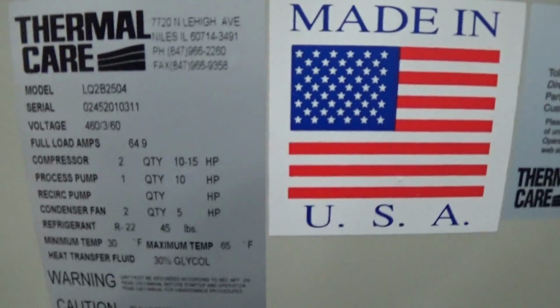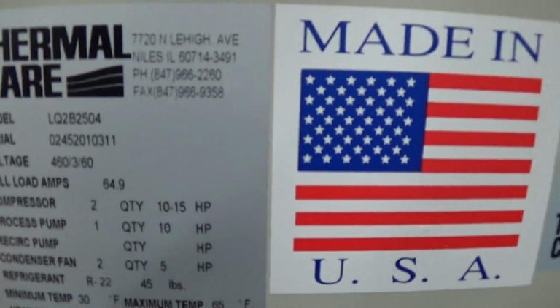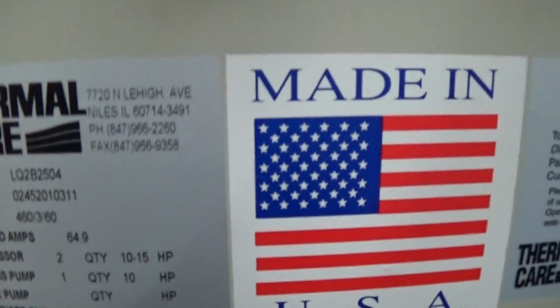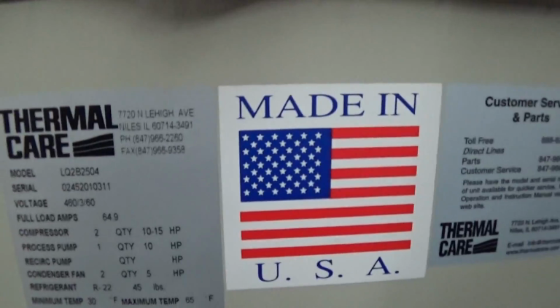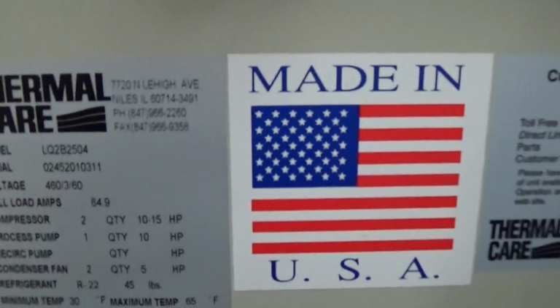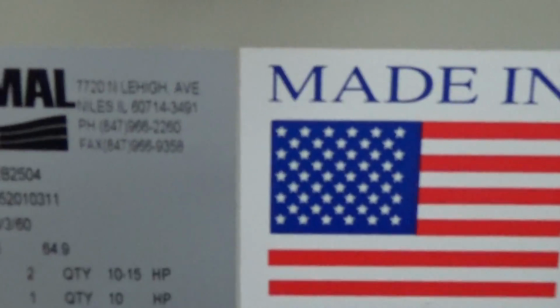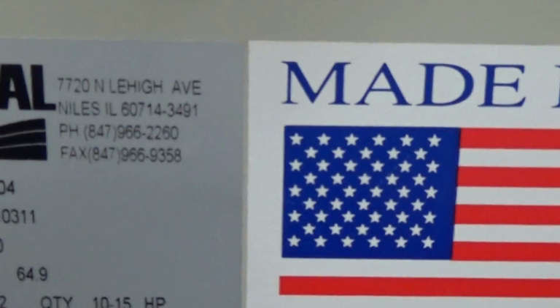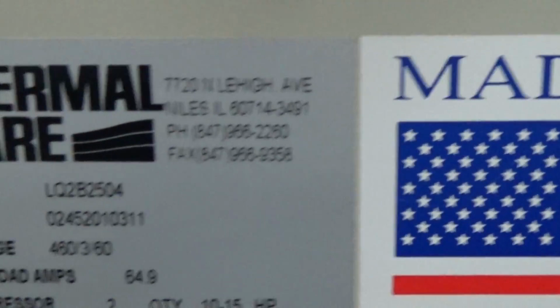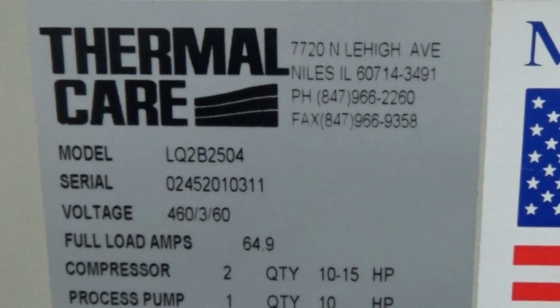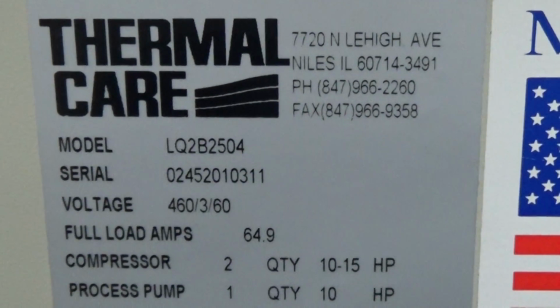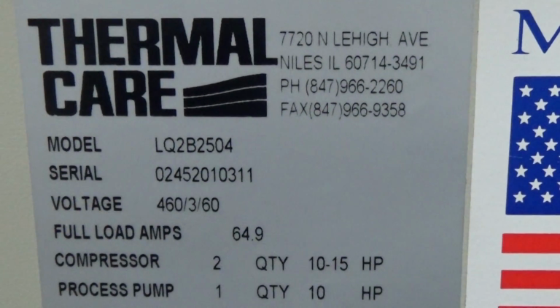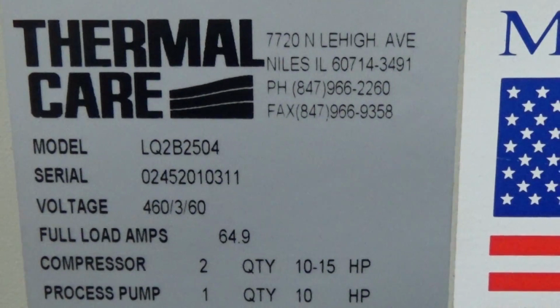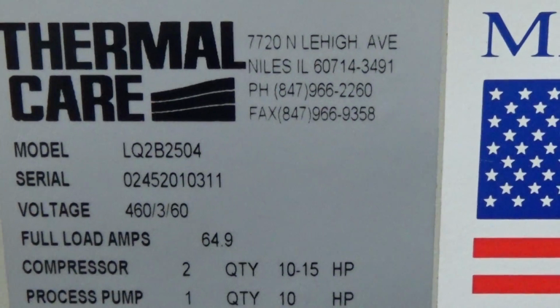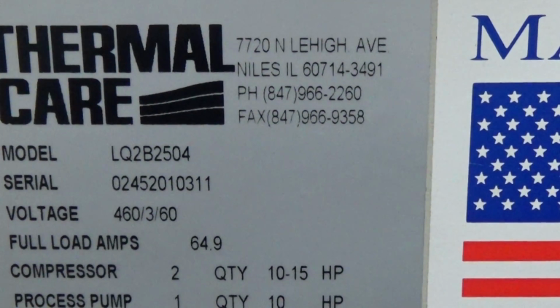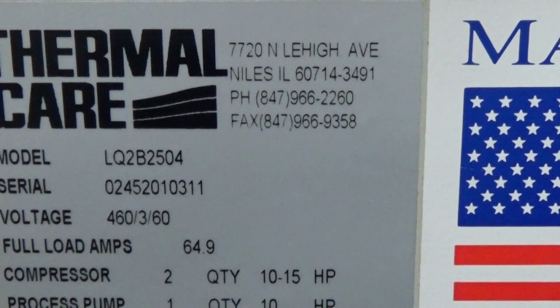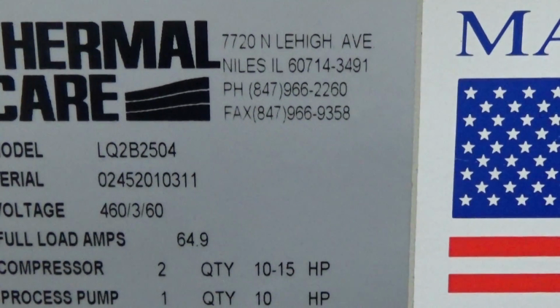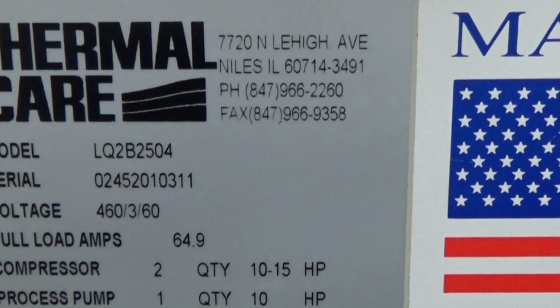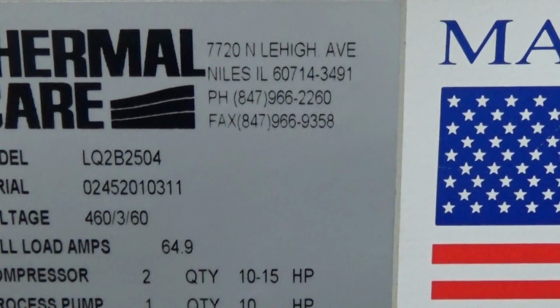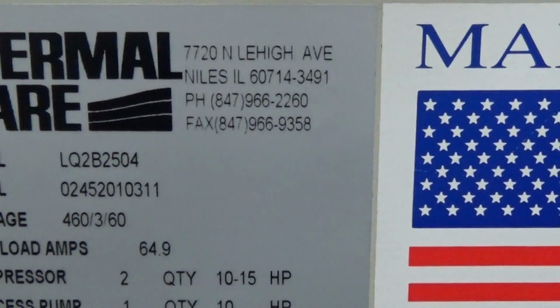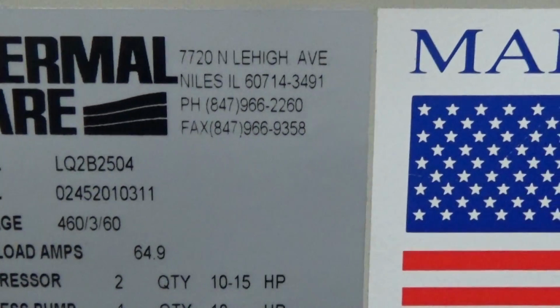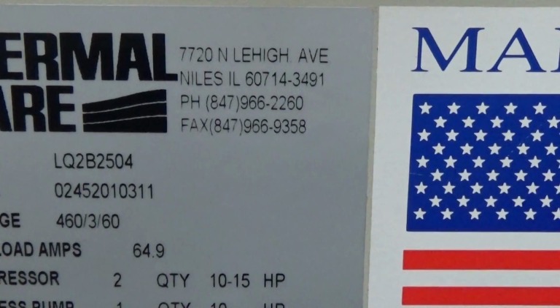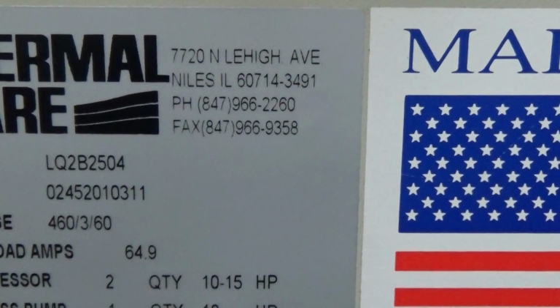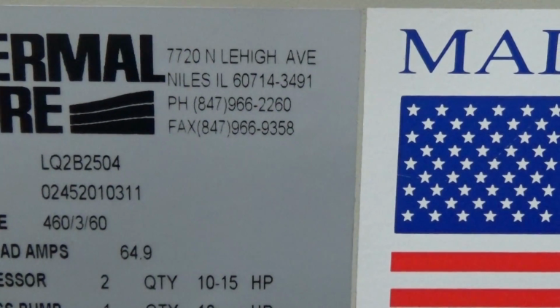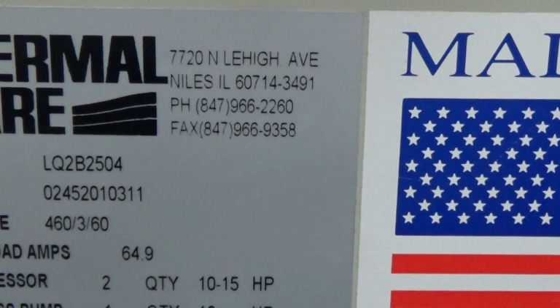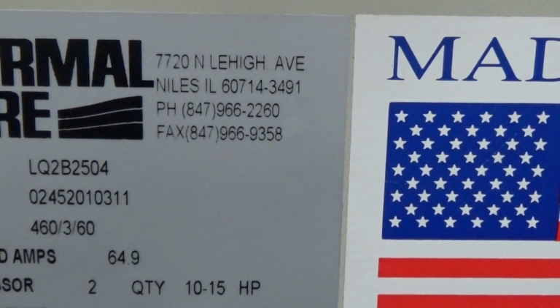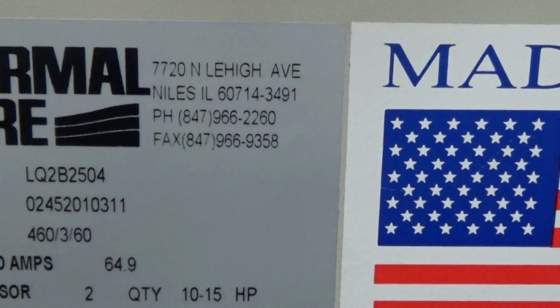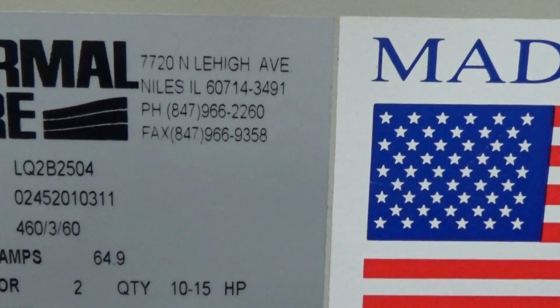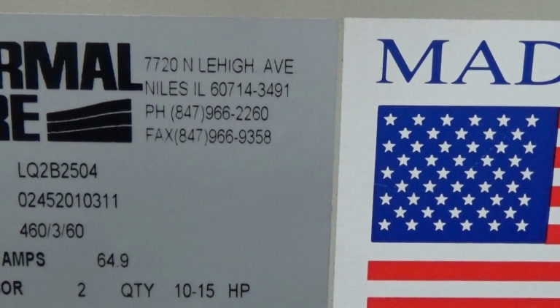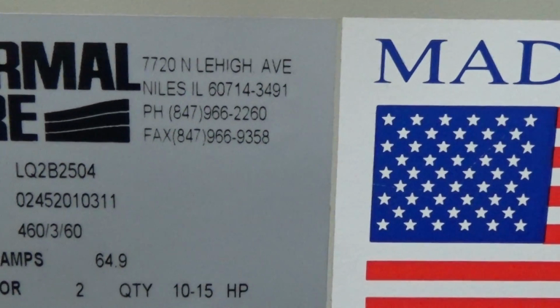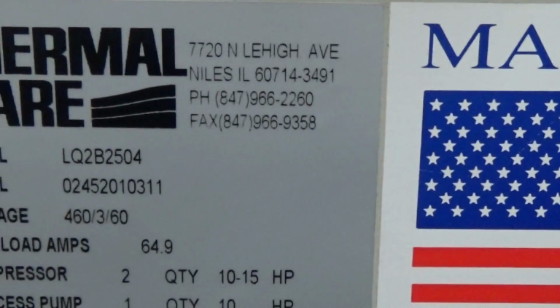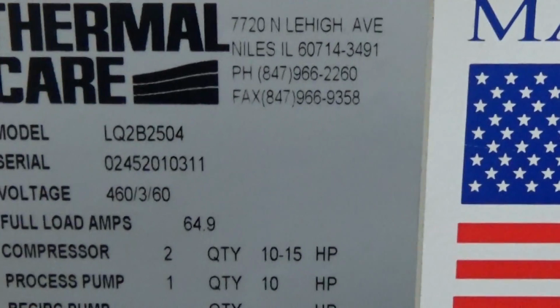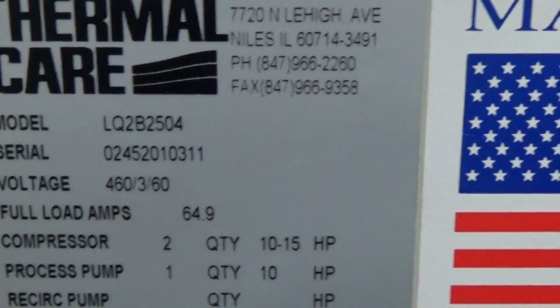This unit is model number LQ2B 2504, serial number 02452010311.